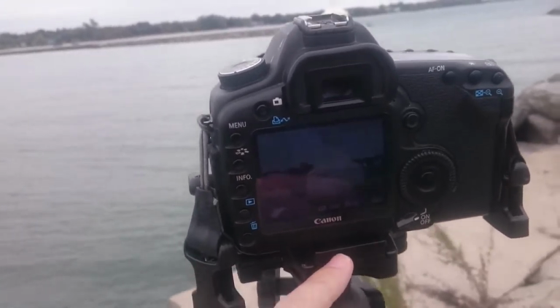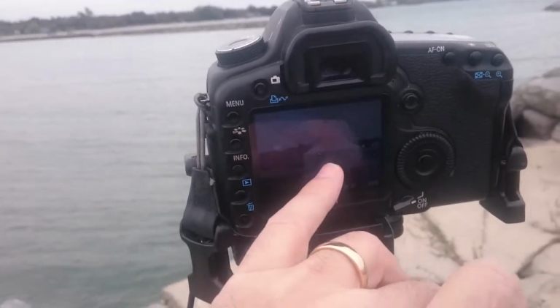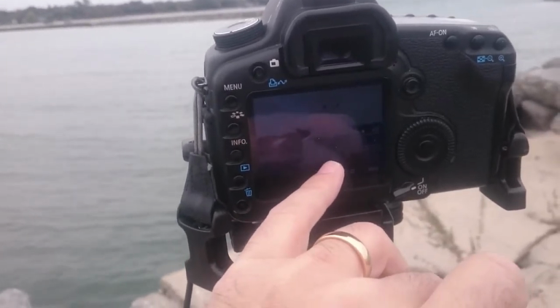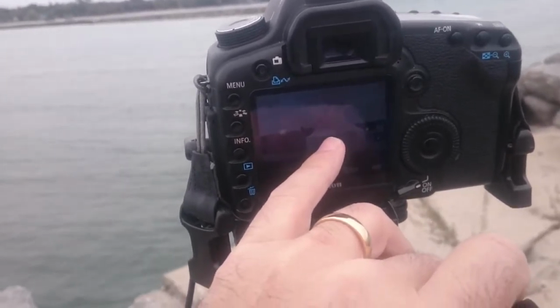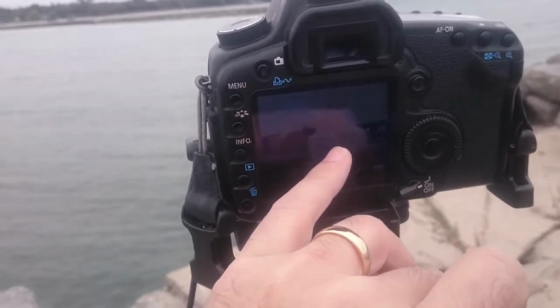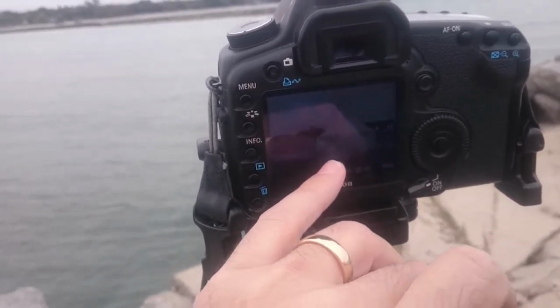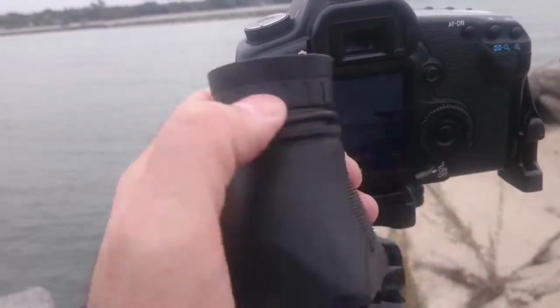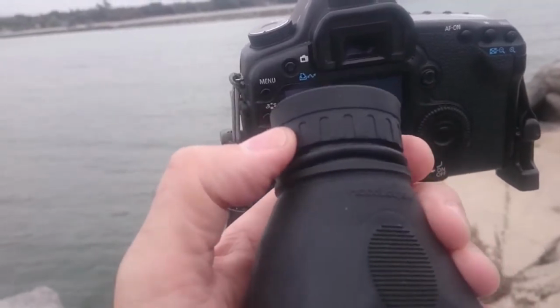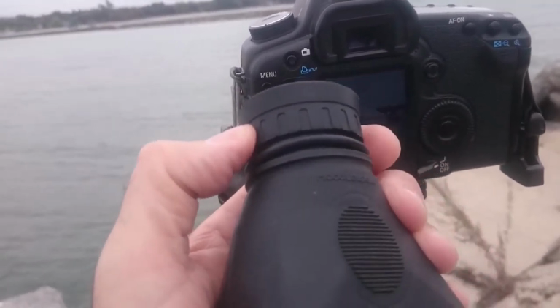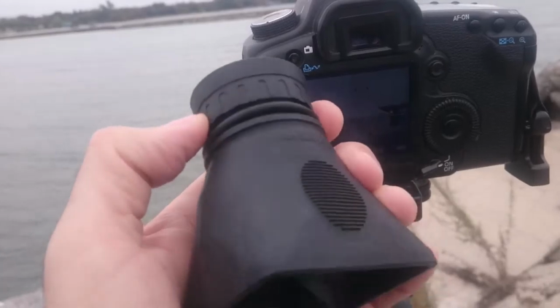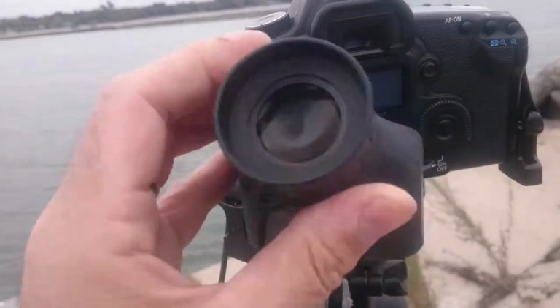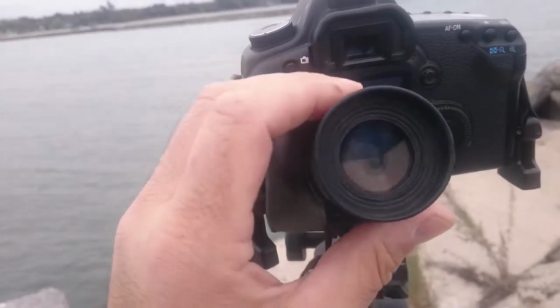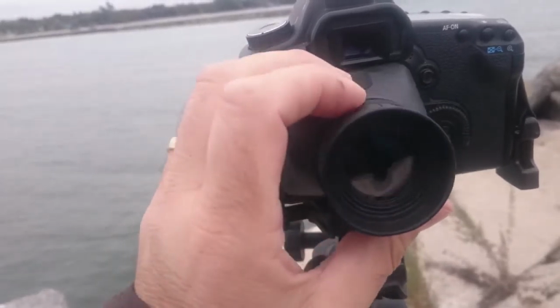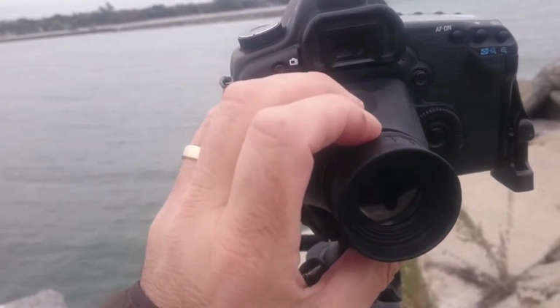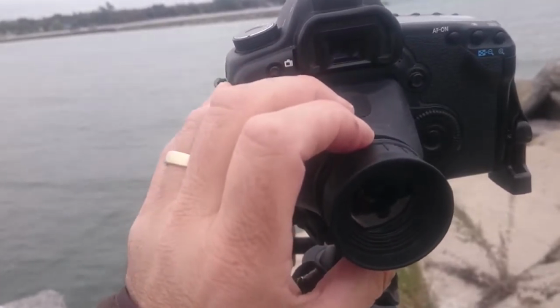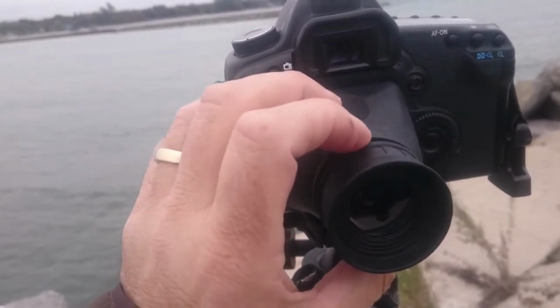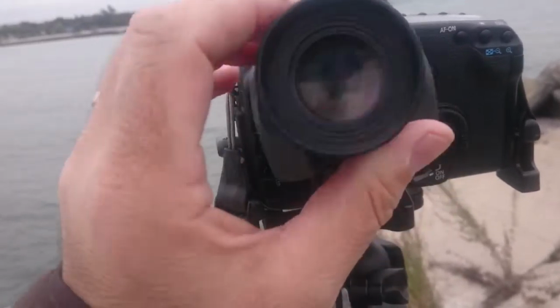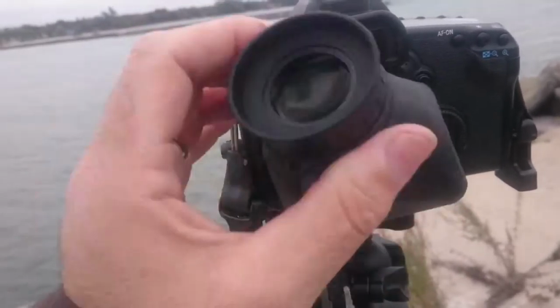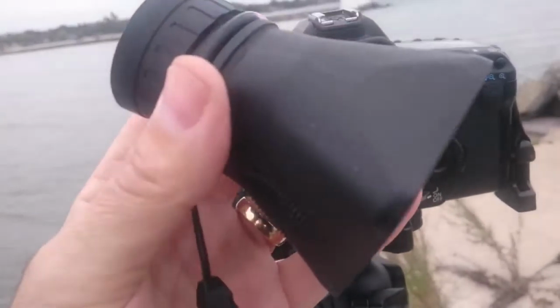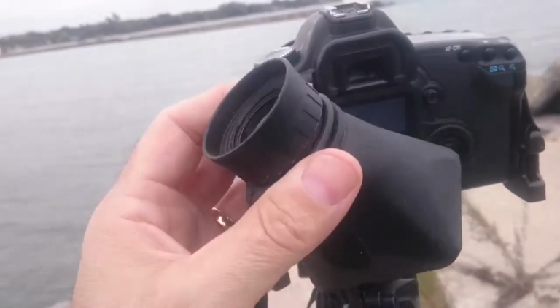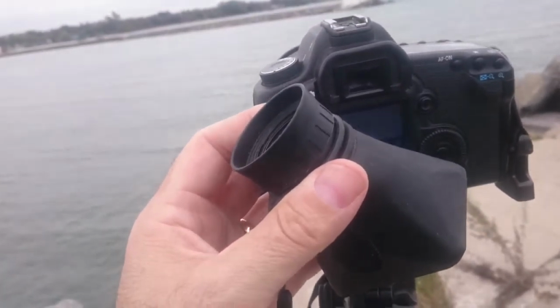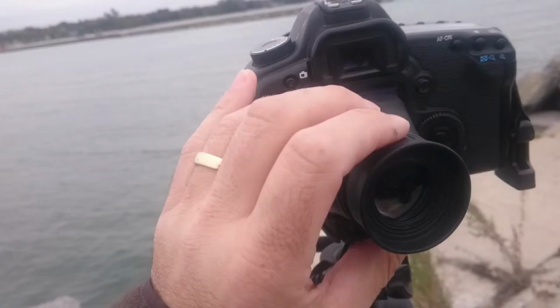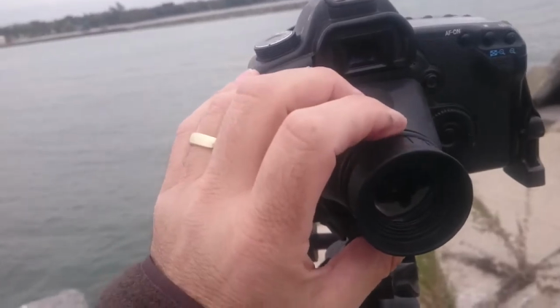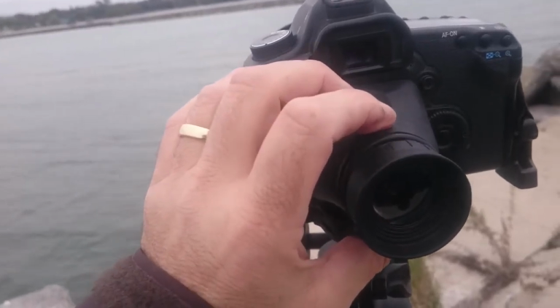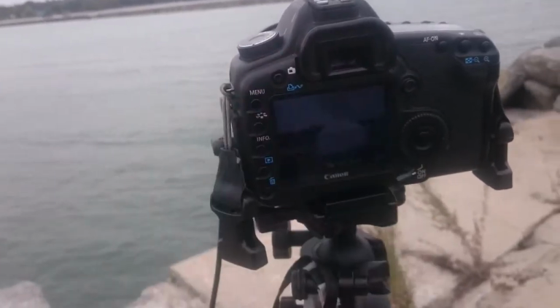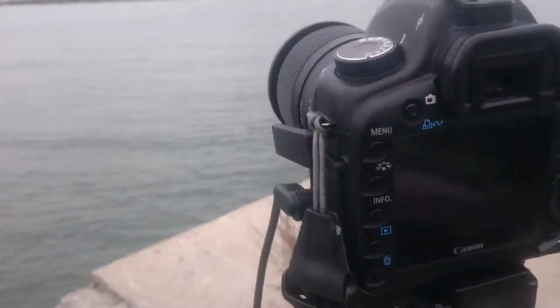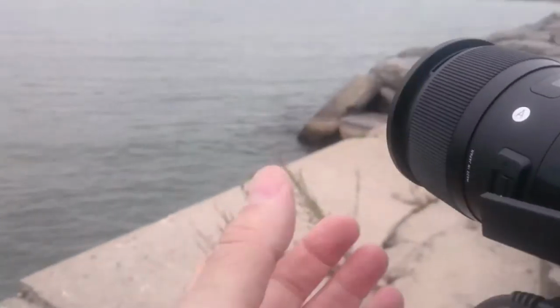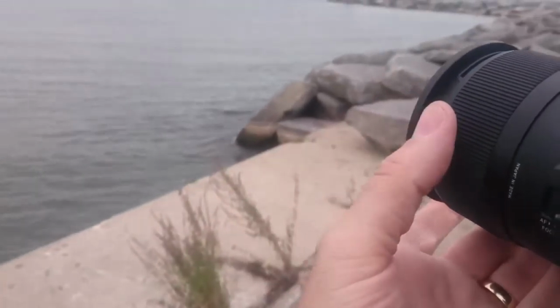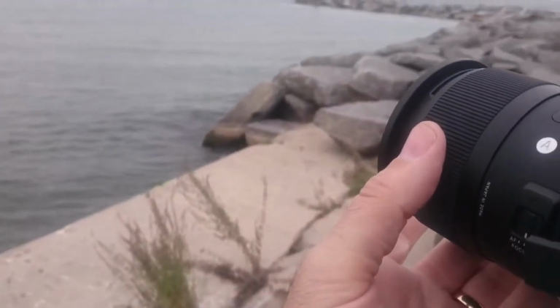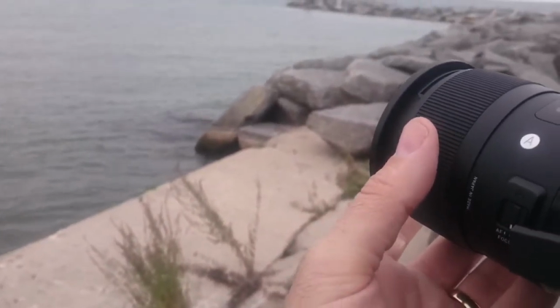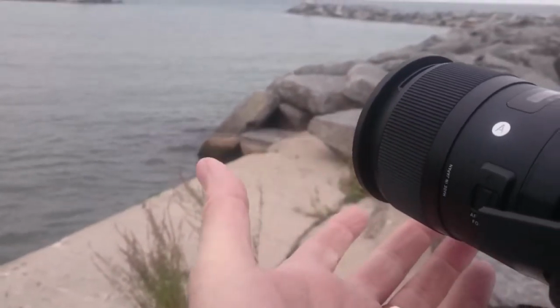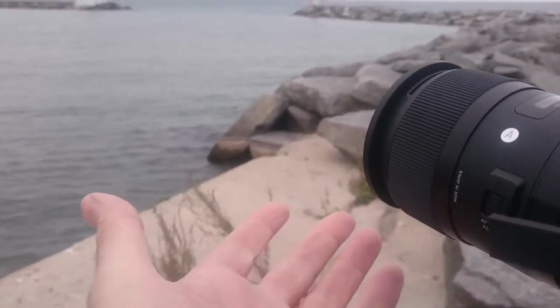So I brought up the live view to the maximum, and then used this — once I calibrated this — I used this to focus the scene.